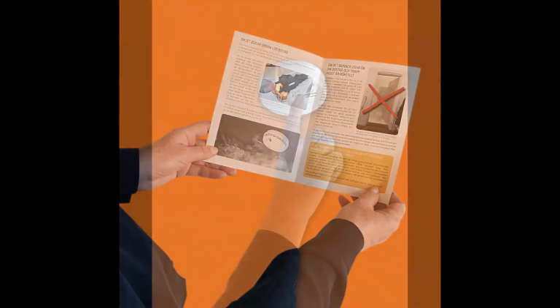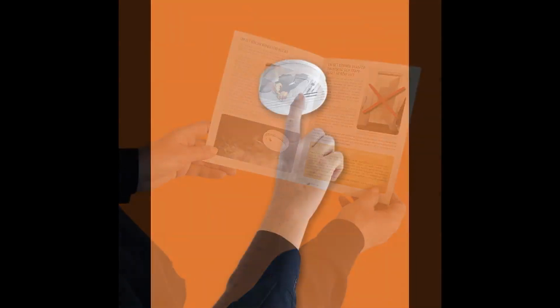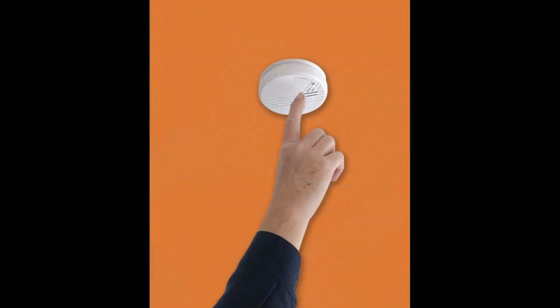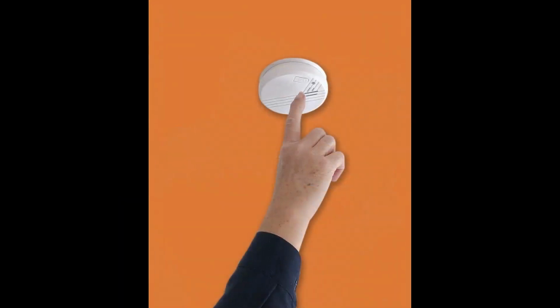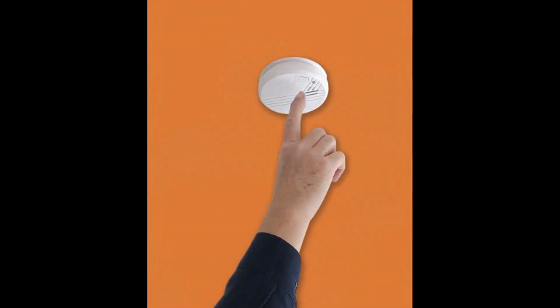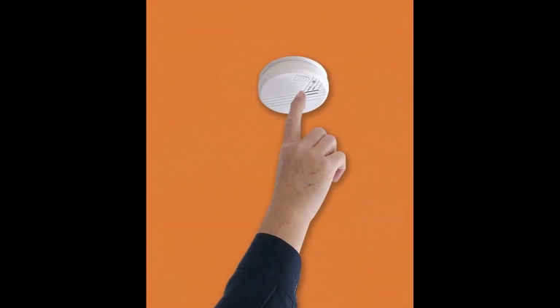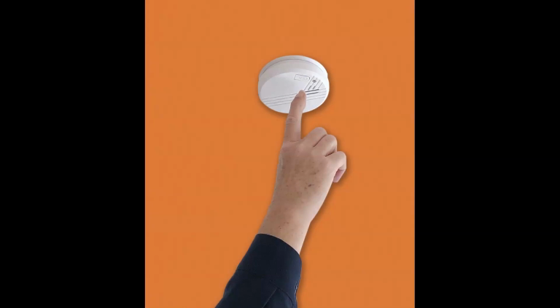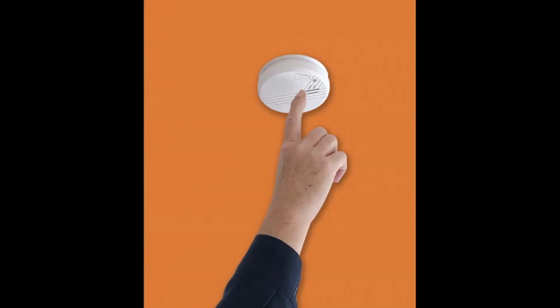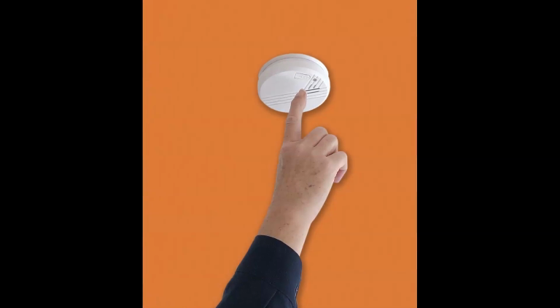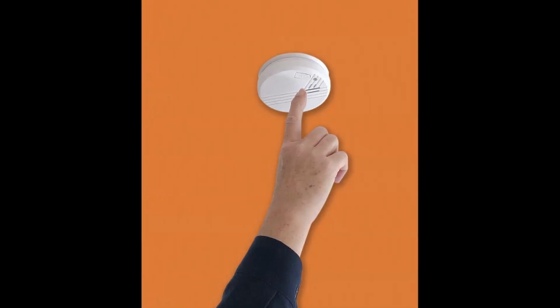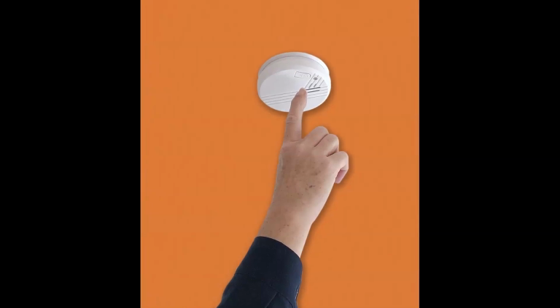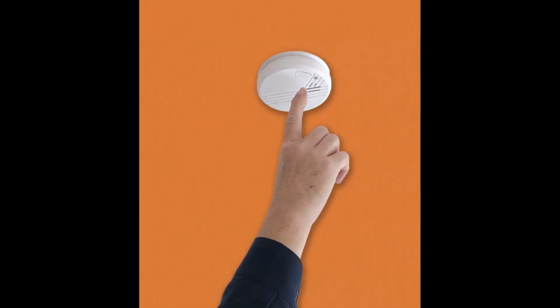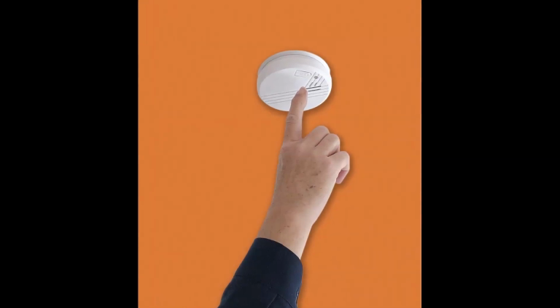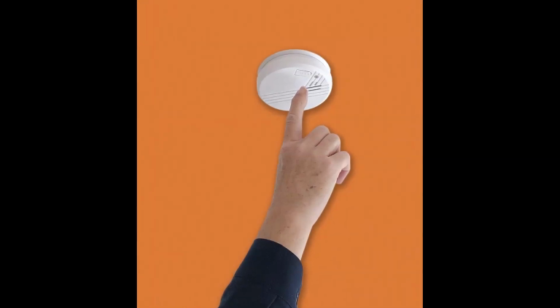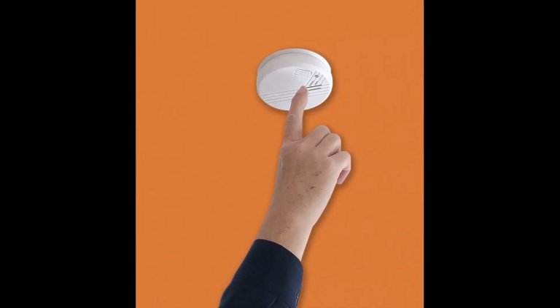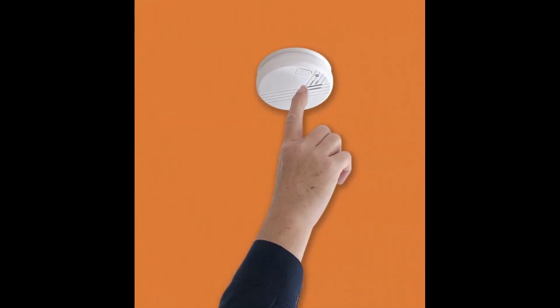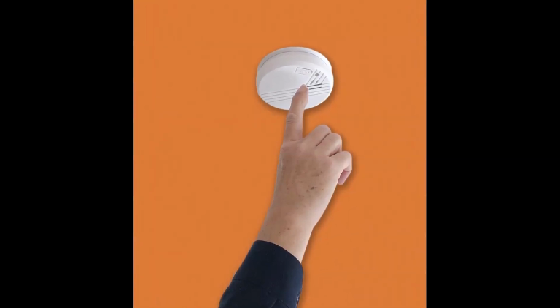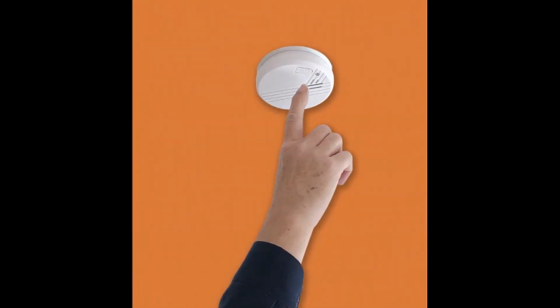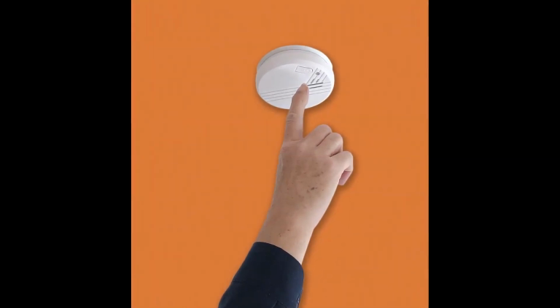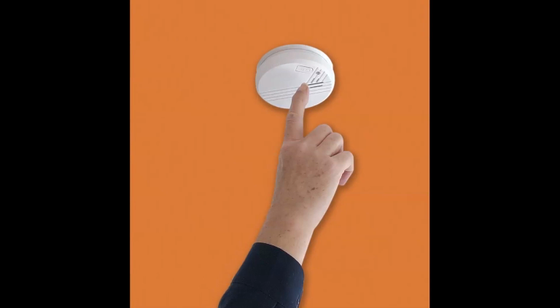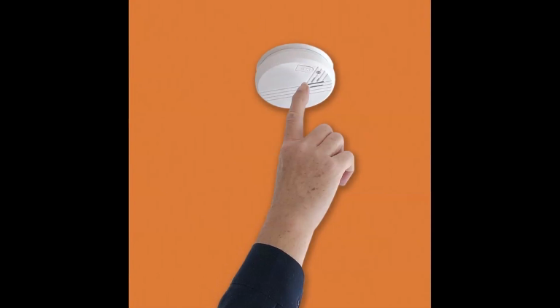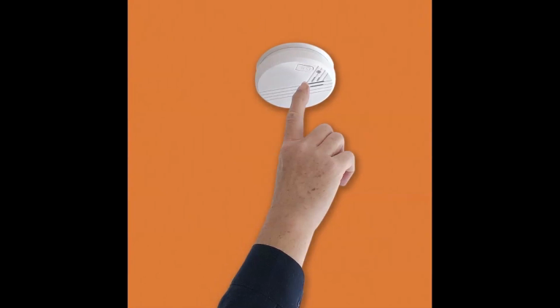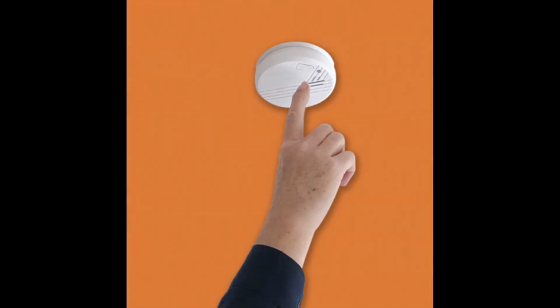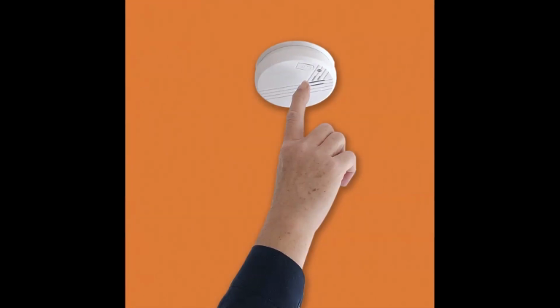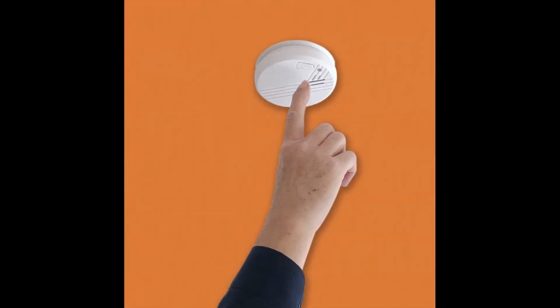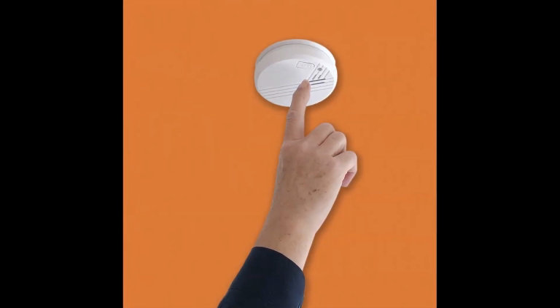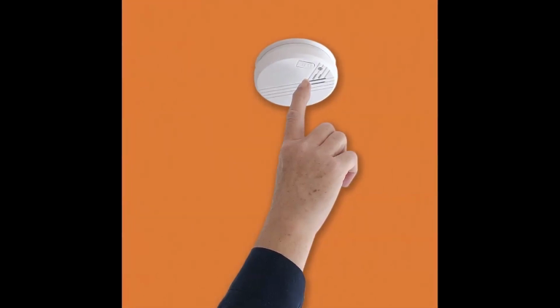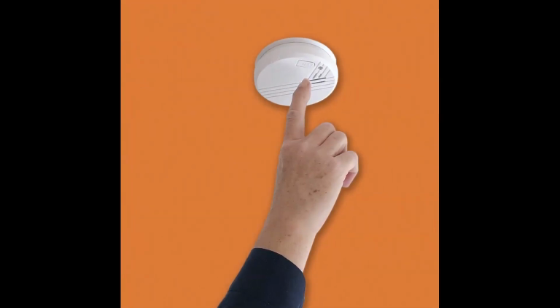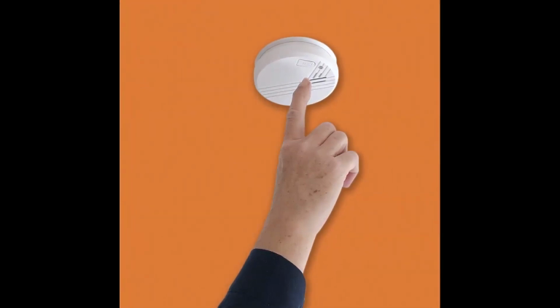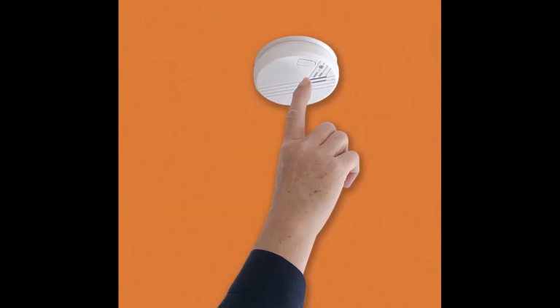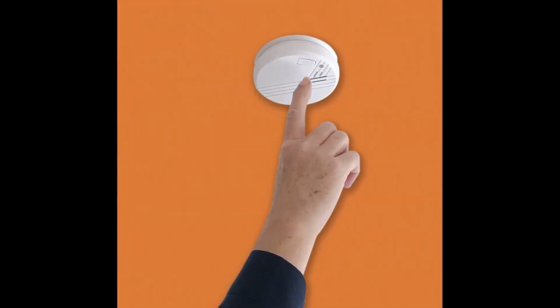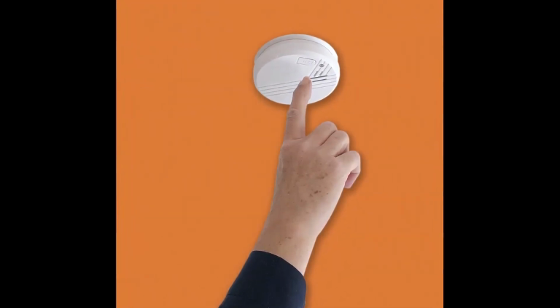En sak till. Glöm inte att med jämna mellanrum kontrollera att din brandvarnare fungerar genom att trycka på brandvarnarens testknapp. Om den fungerar kommer brandvarnaren att pipa.